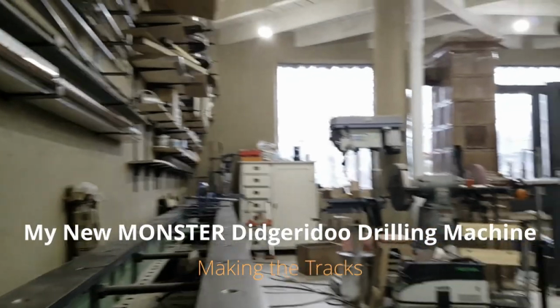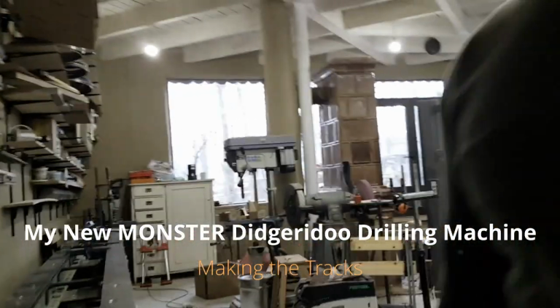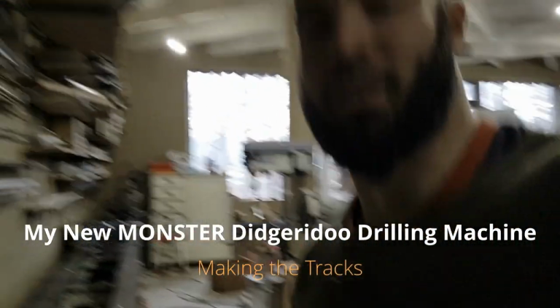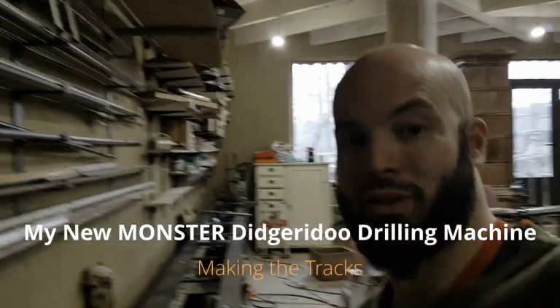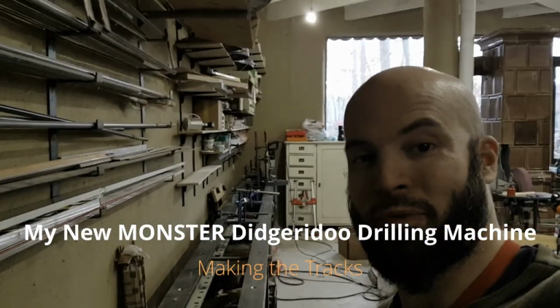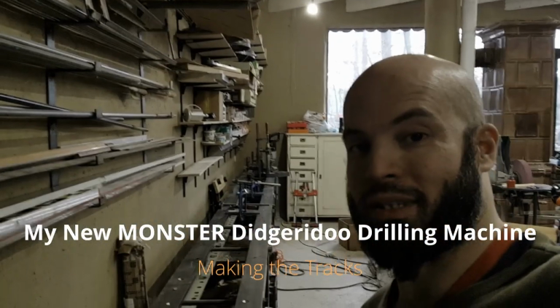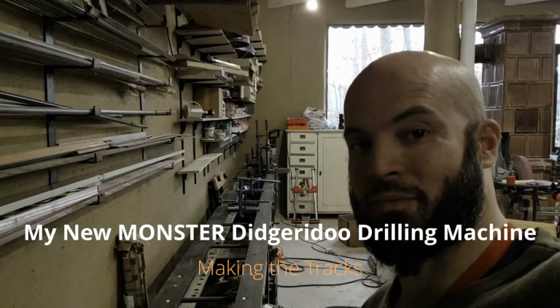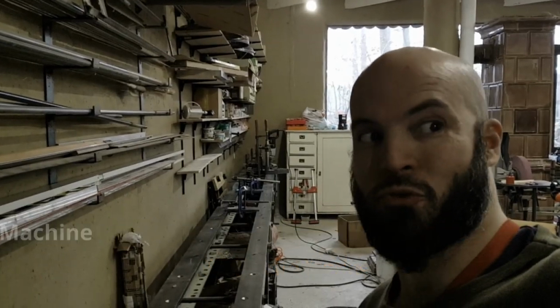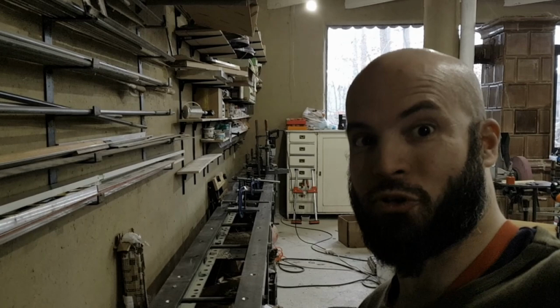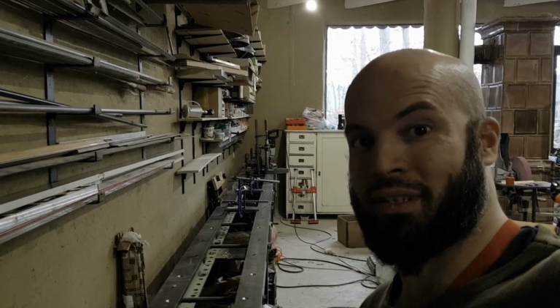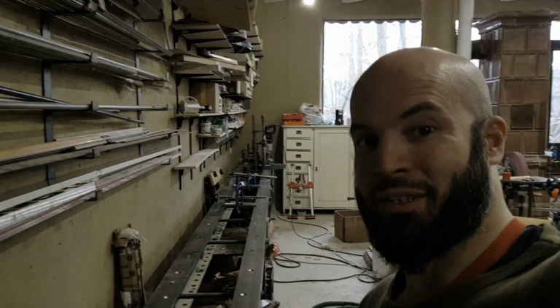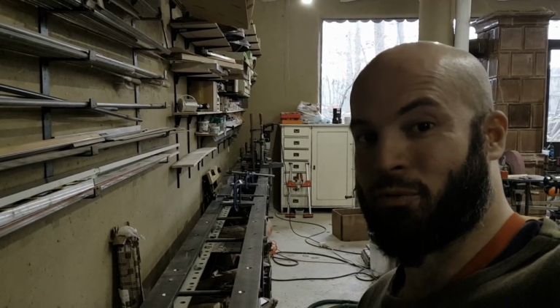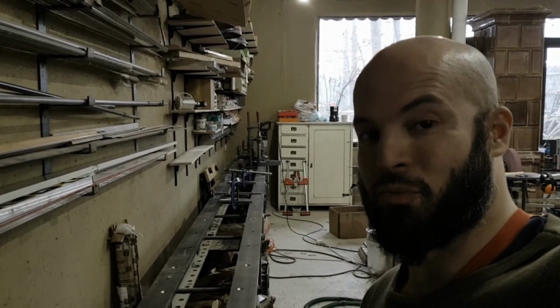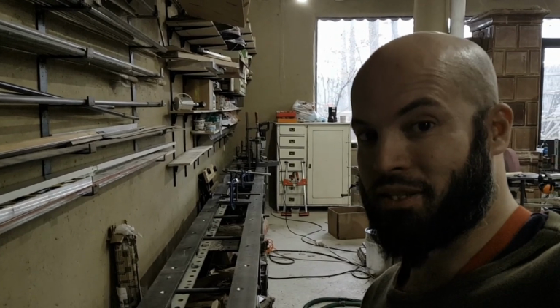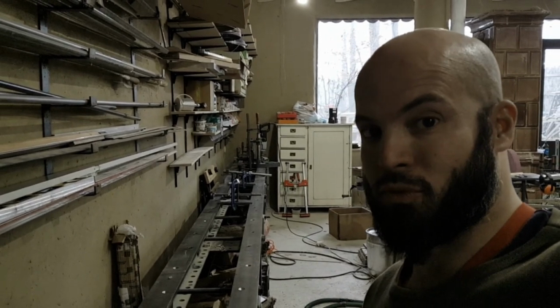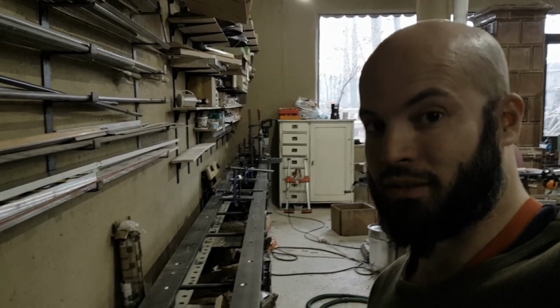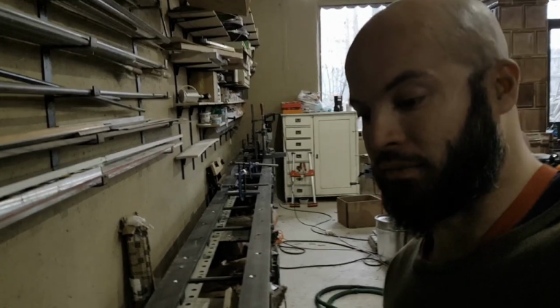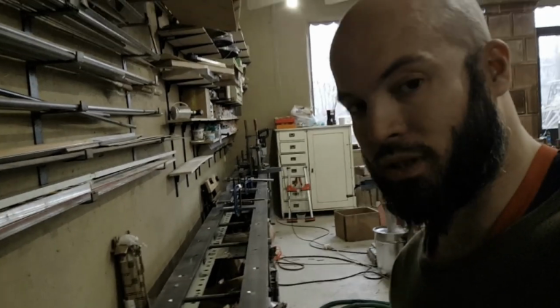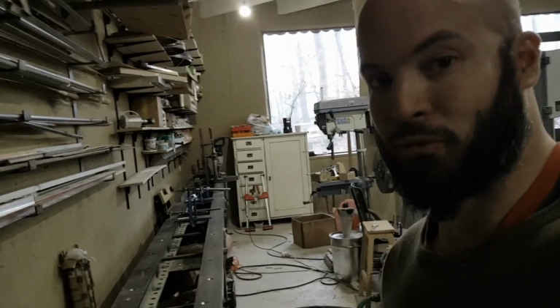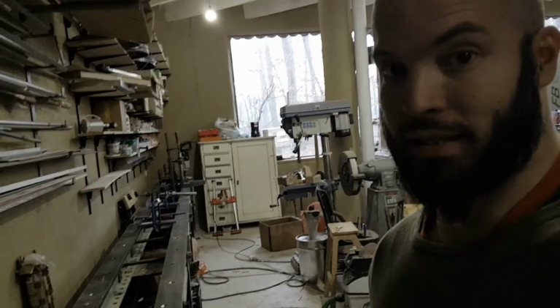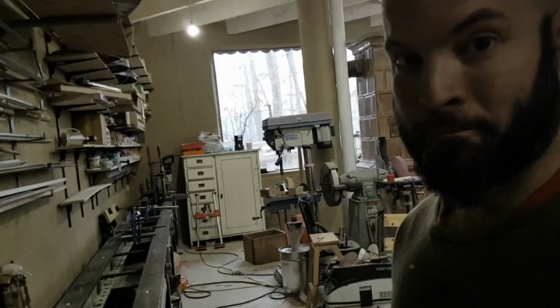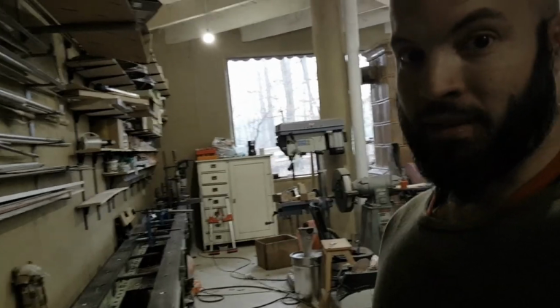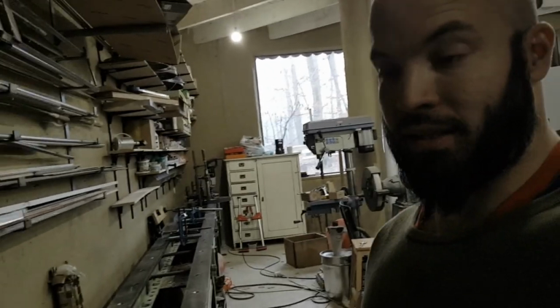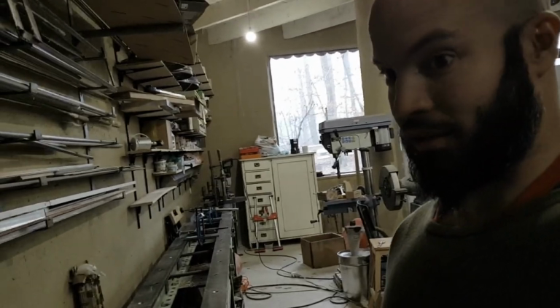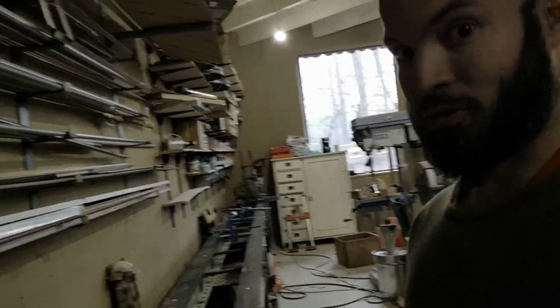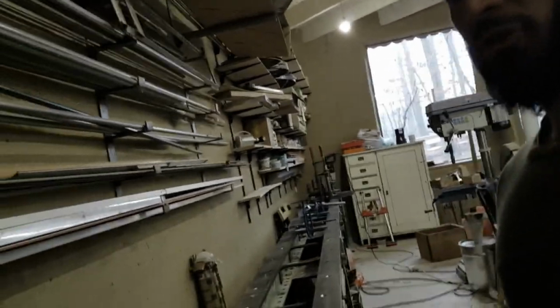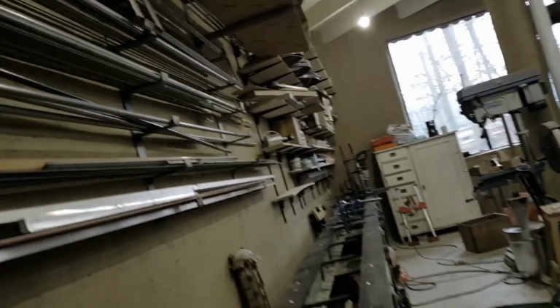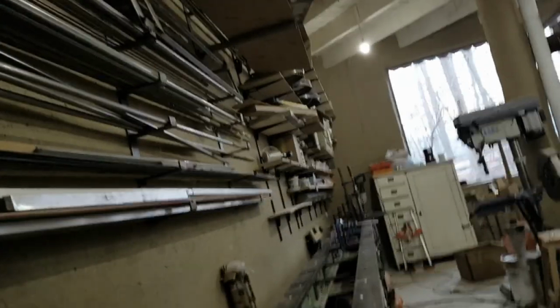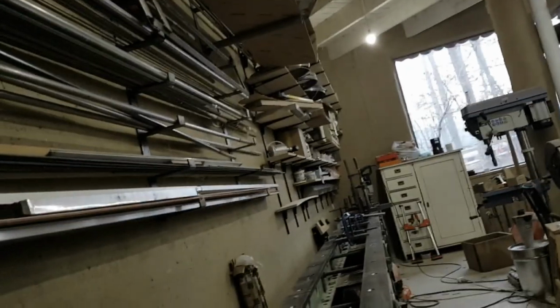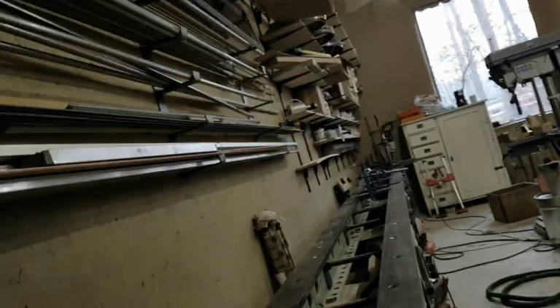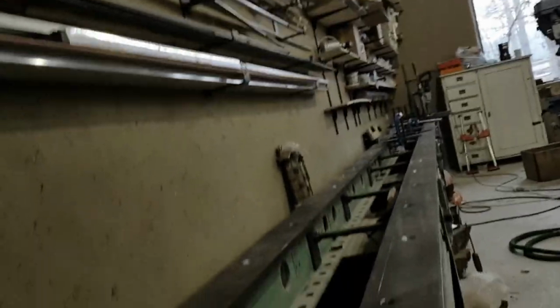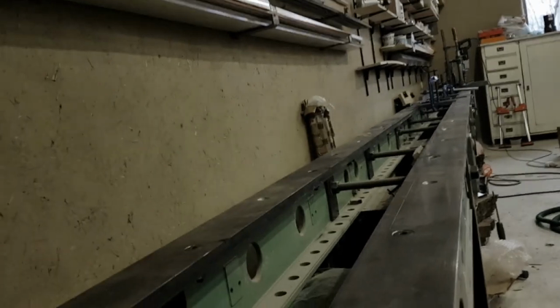Hello and welcome to my Dijuri workshop where I will show you my secret project that I have been working on for many days. It is a new Dijuri drilling machine which is here behind me.